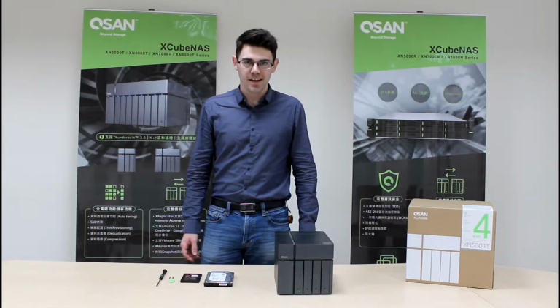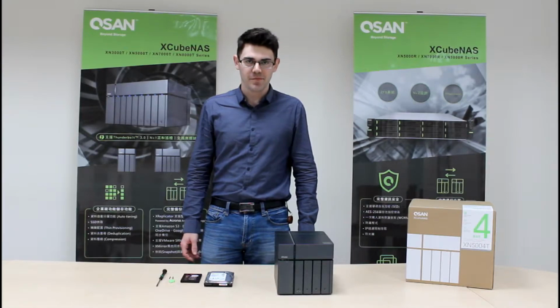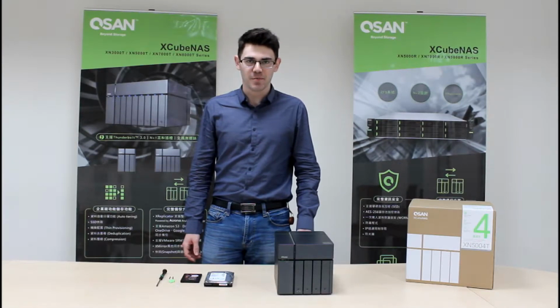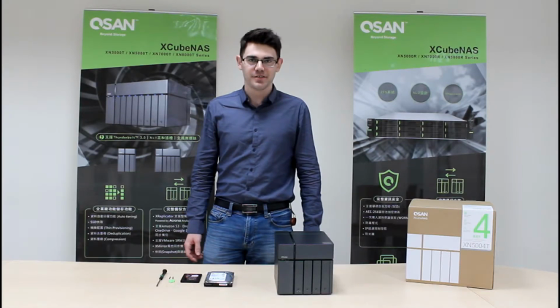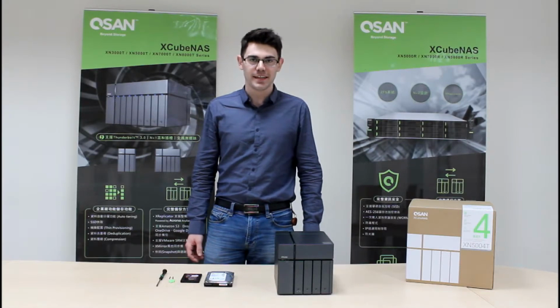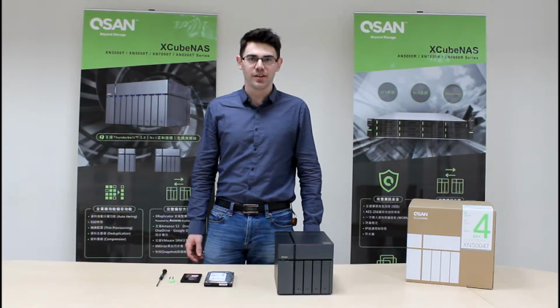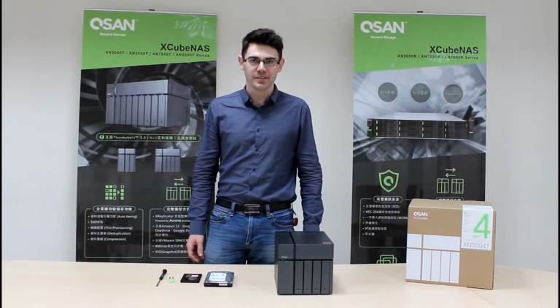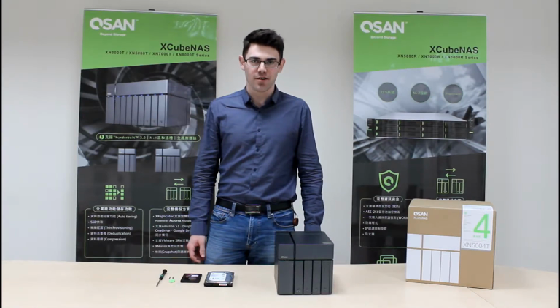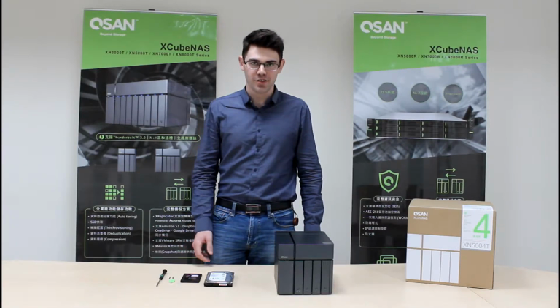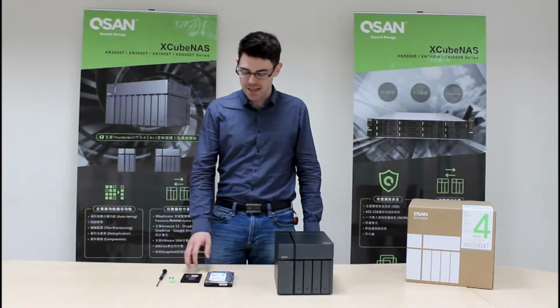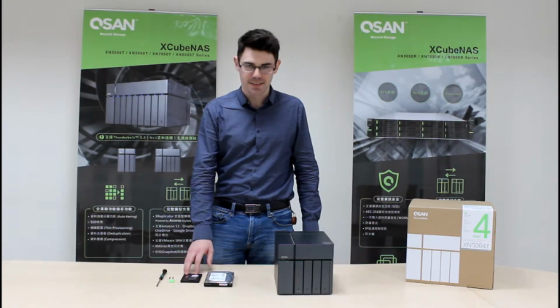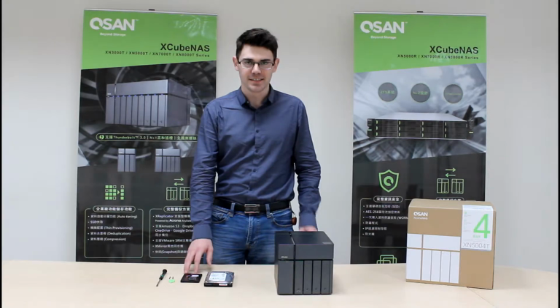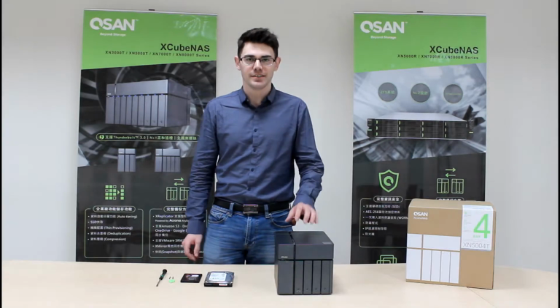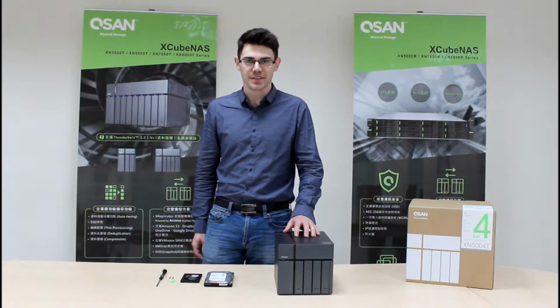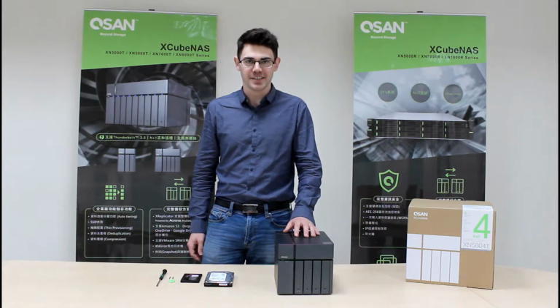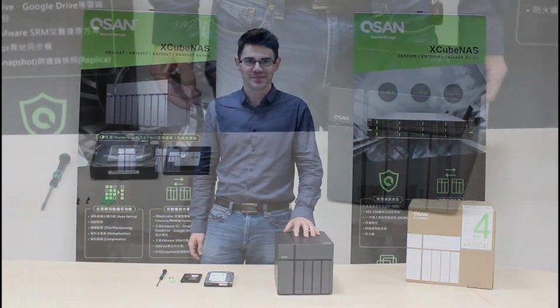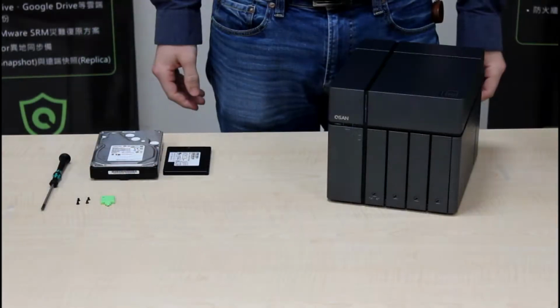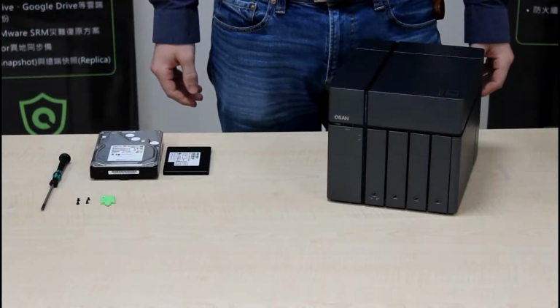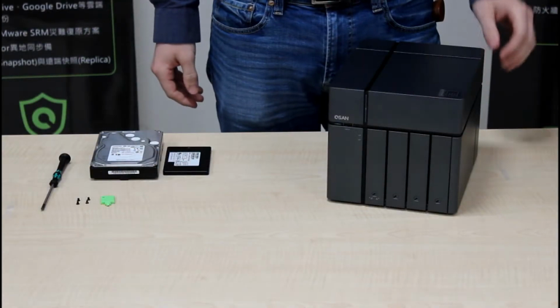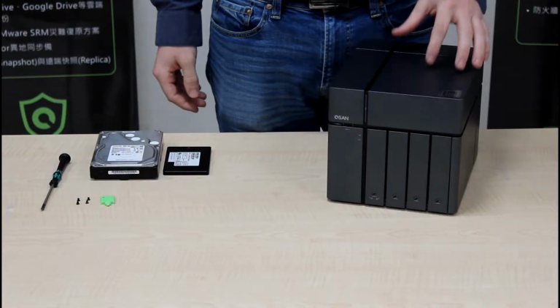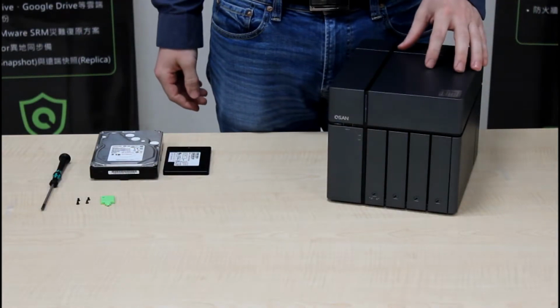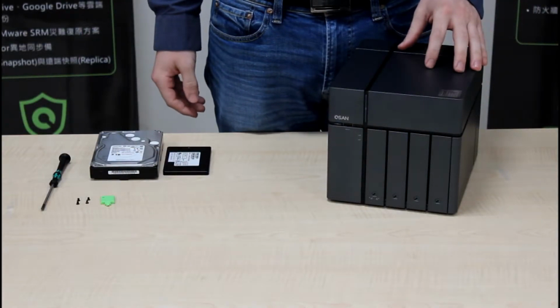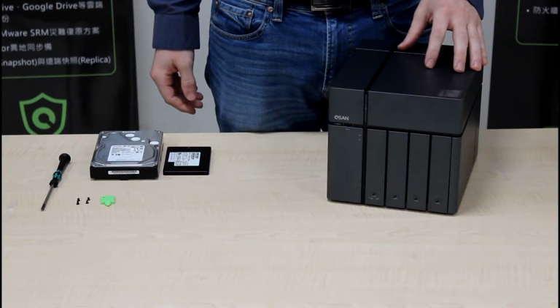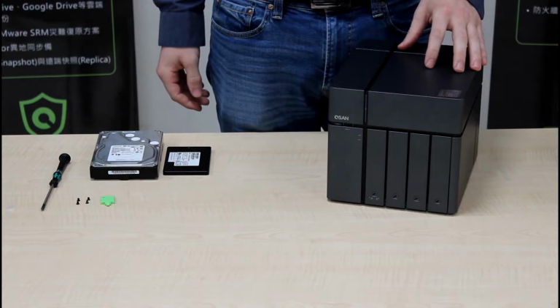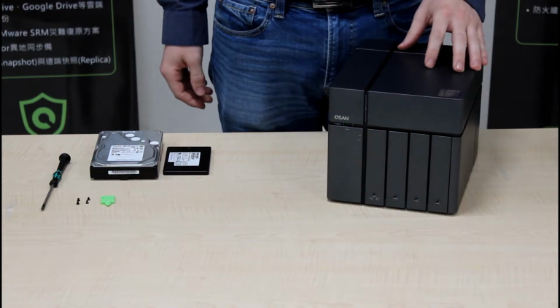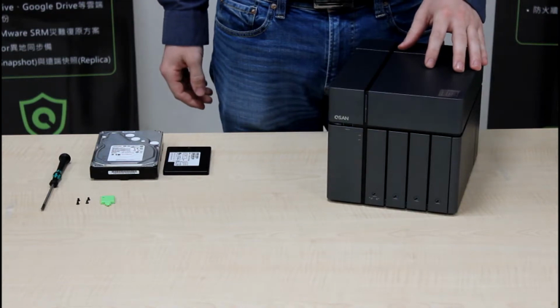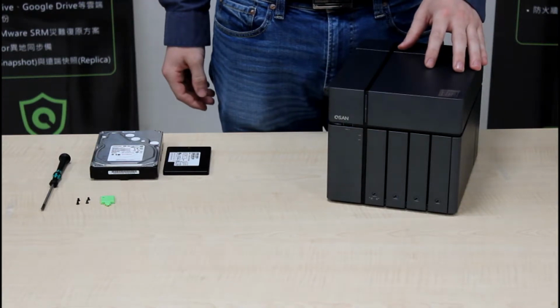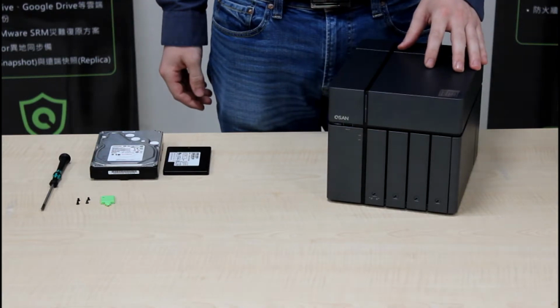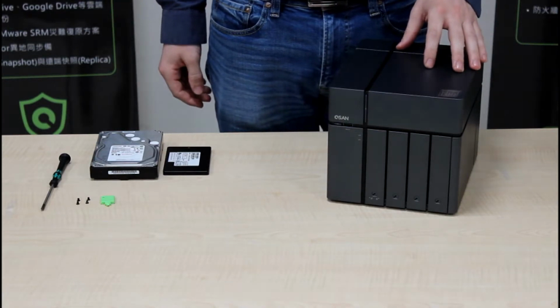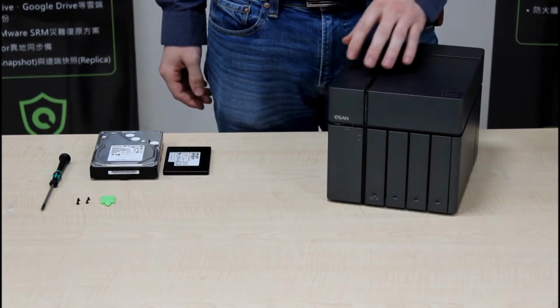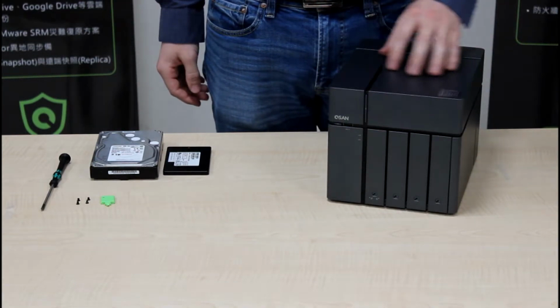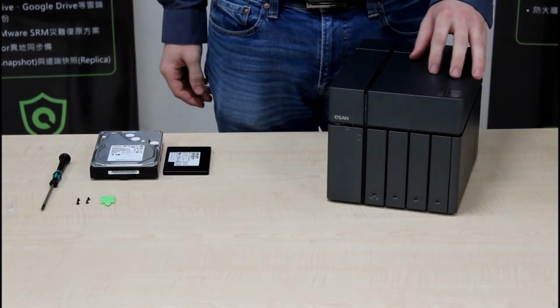Hi, my name is Marshall, and today we'll be learning how to install hard drives and SSDs into your Xcube NAS. The model we're looking at today is the Xcube NAS XN5004T, QSAN's 4-bay model.